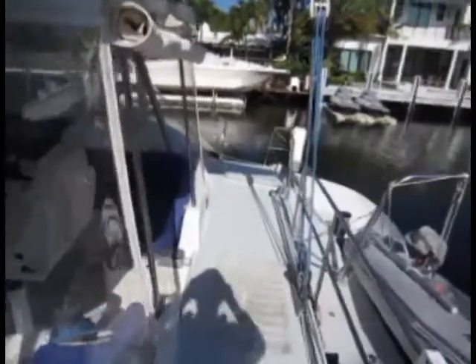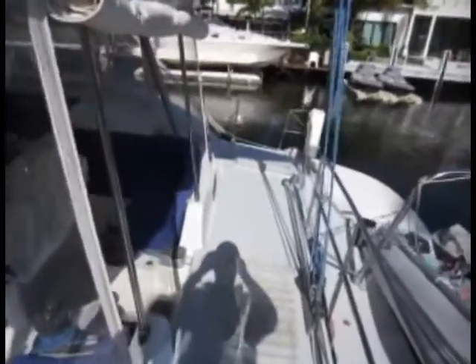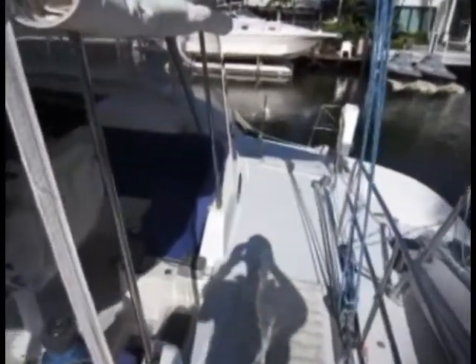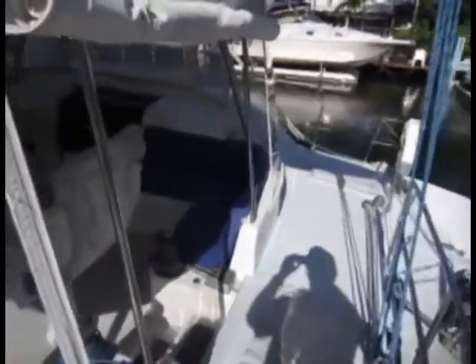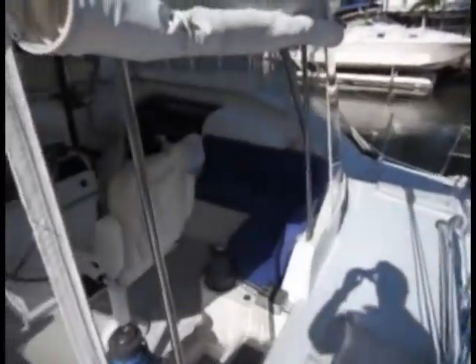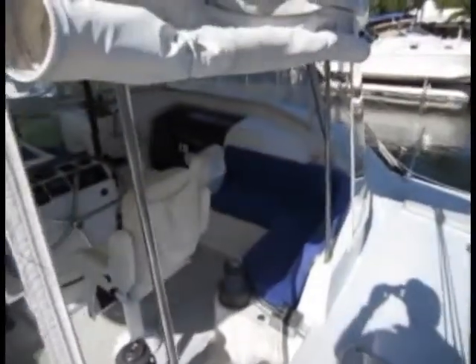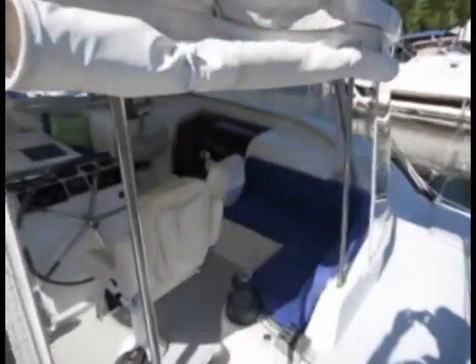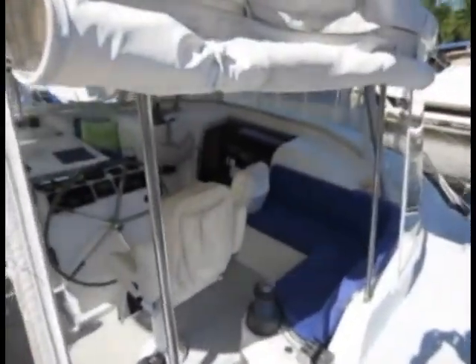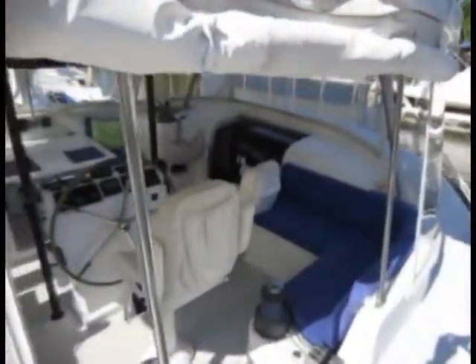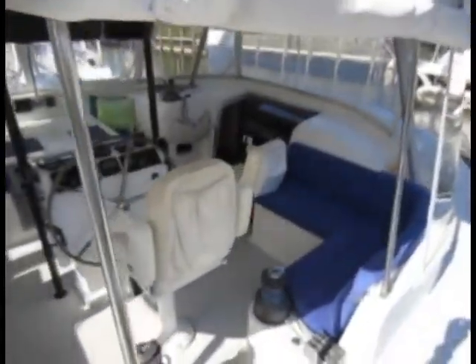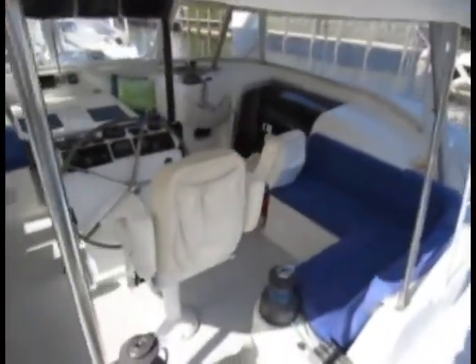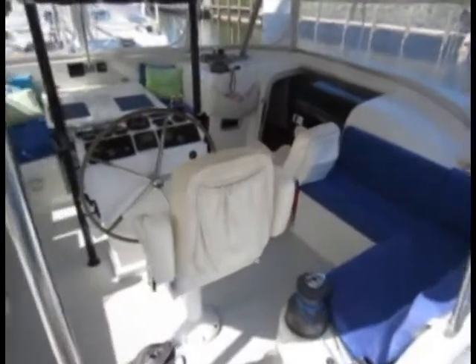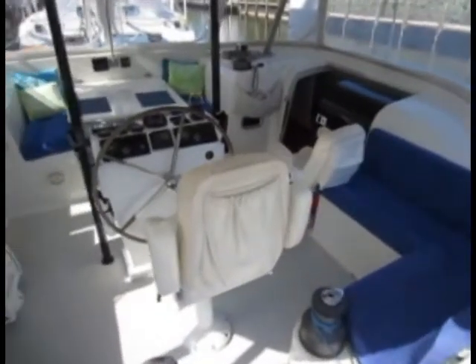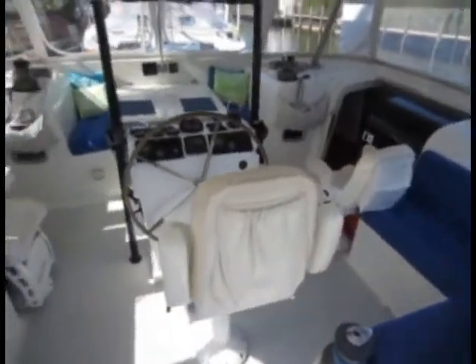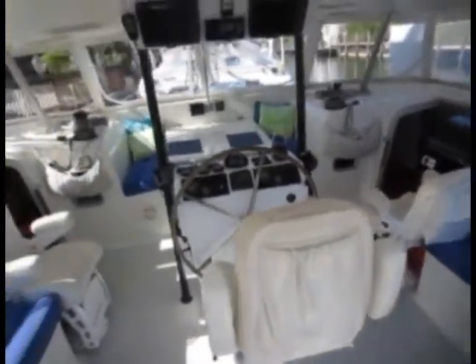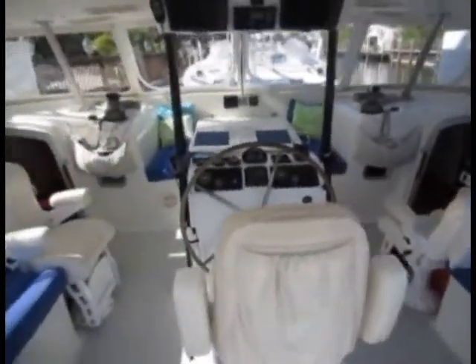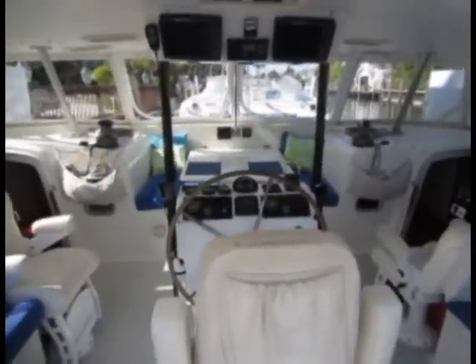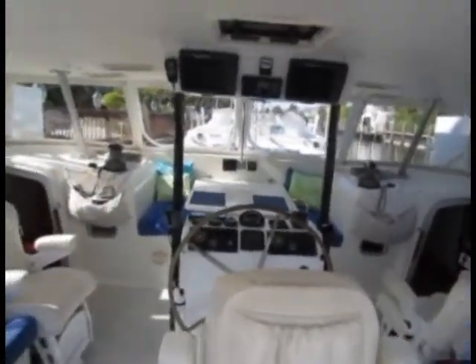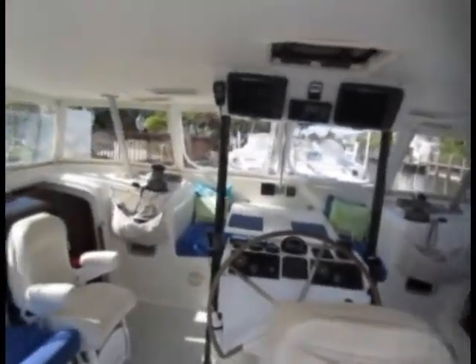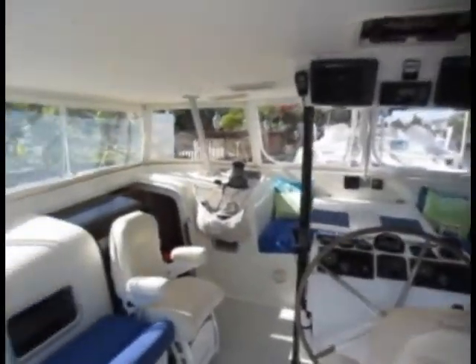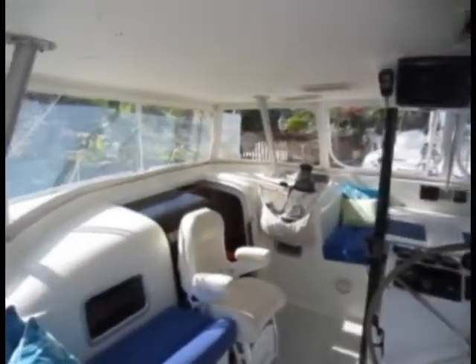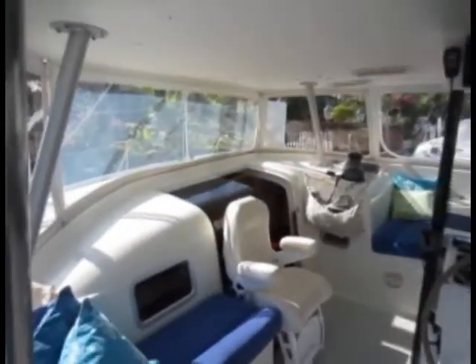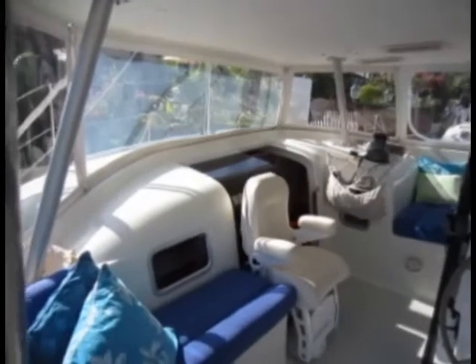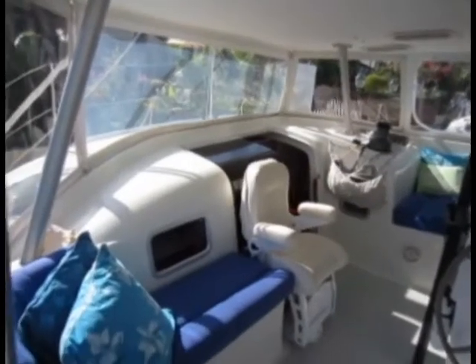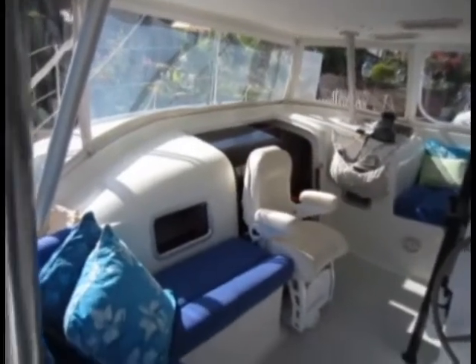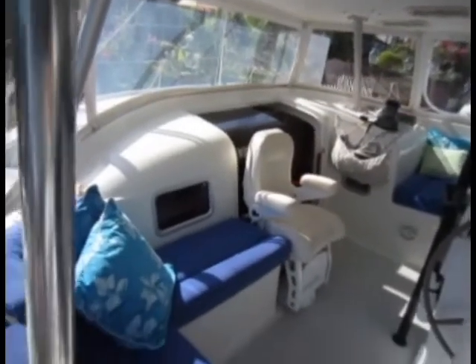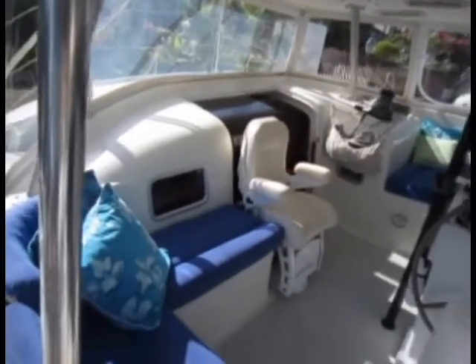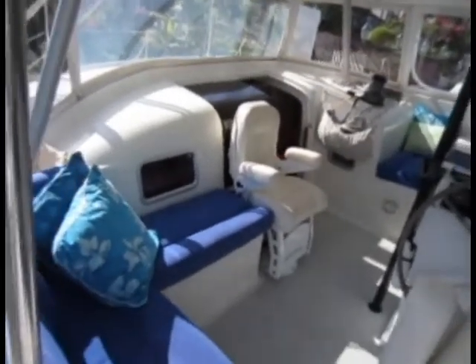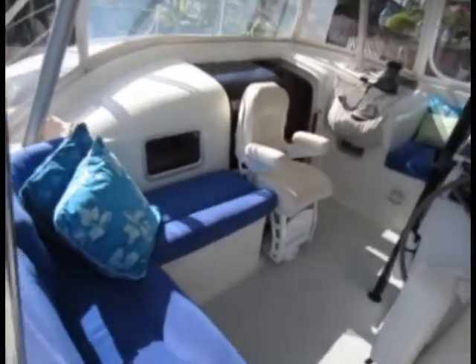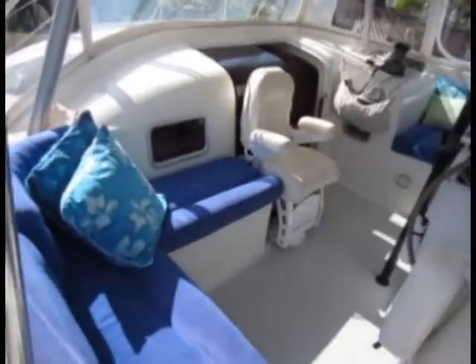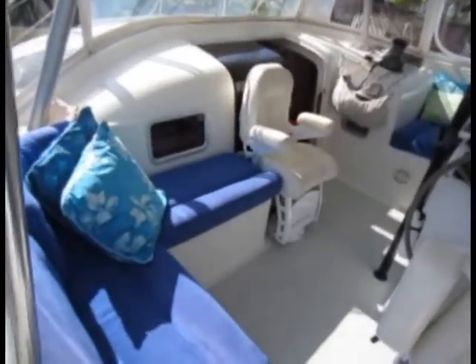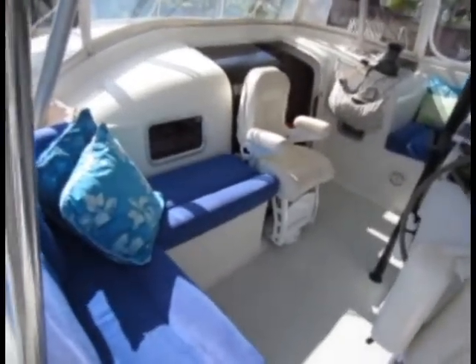You've got a nice gangway in the back here on the platform, and then you enter into this wide open cockpit. There's a little seating area on each side.